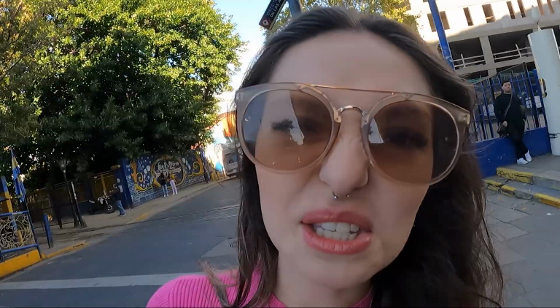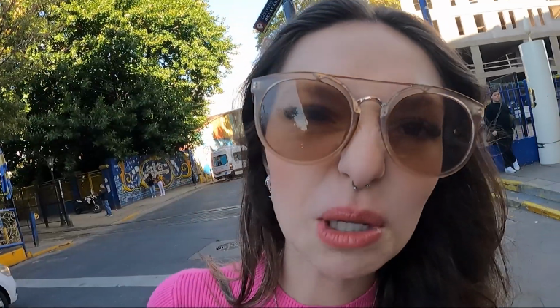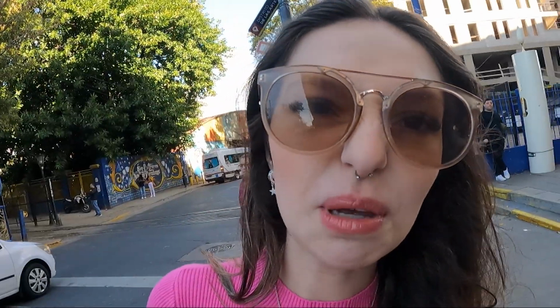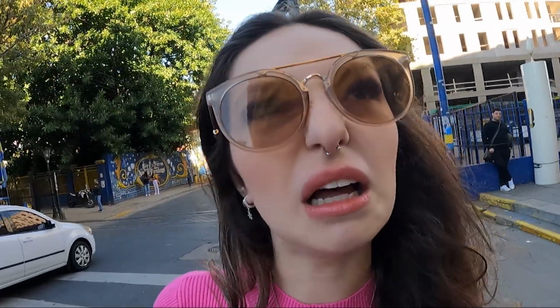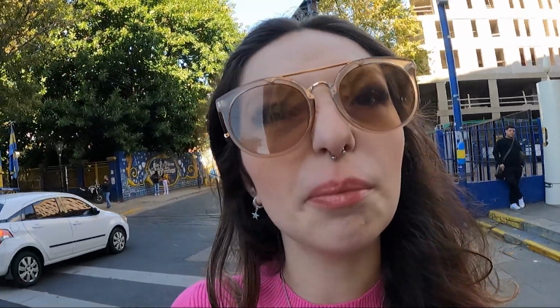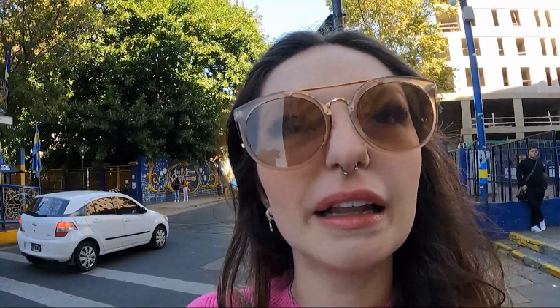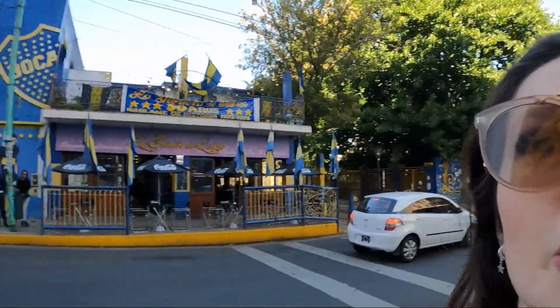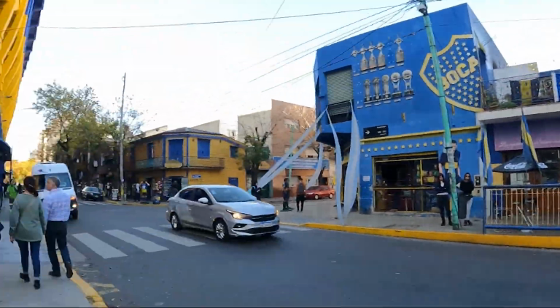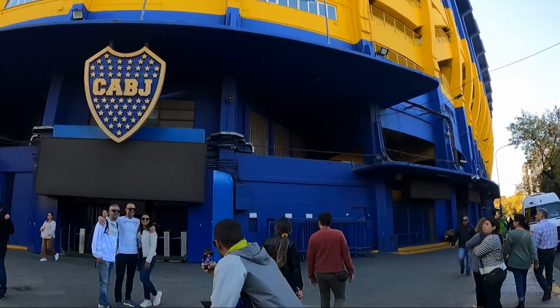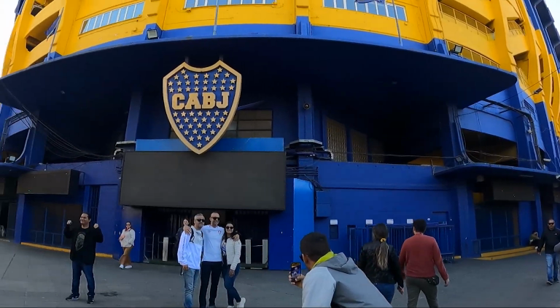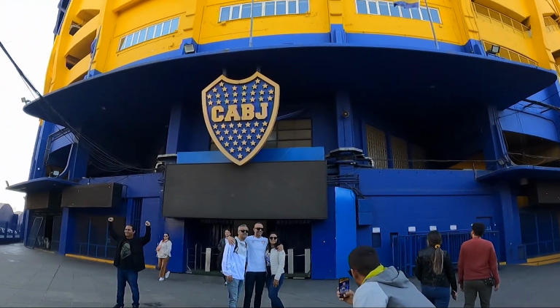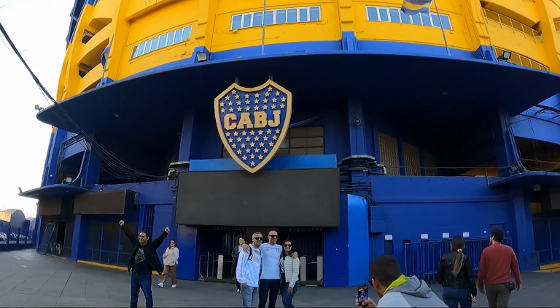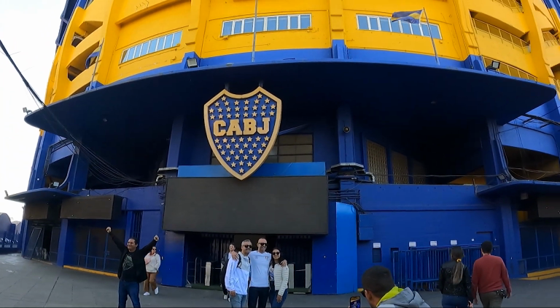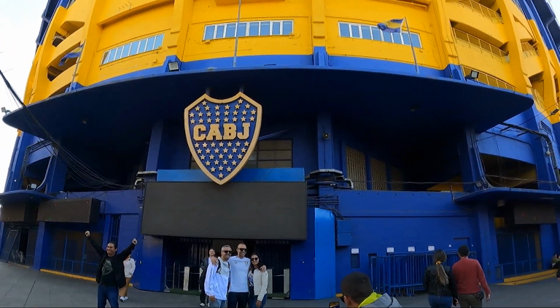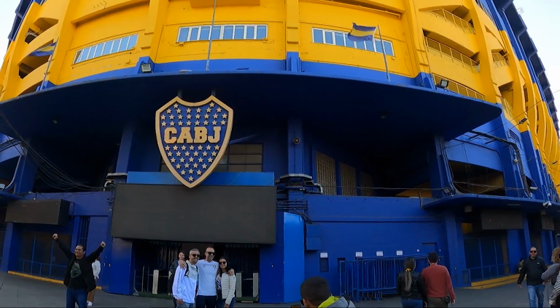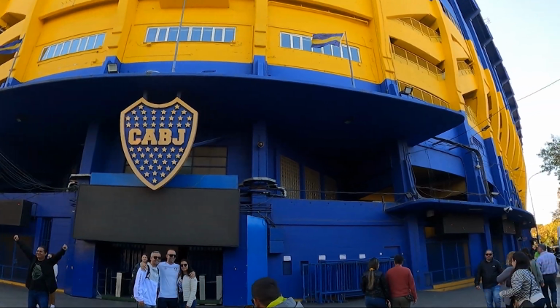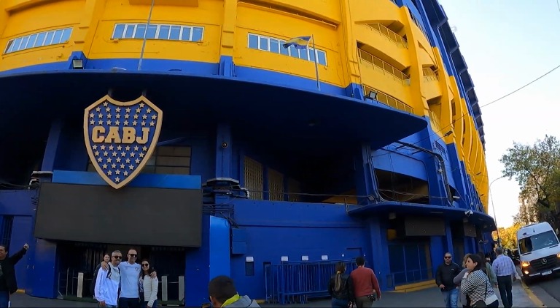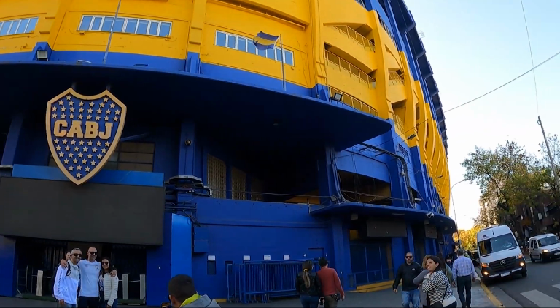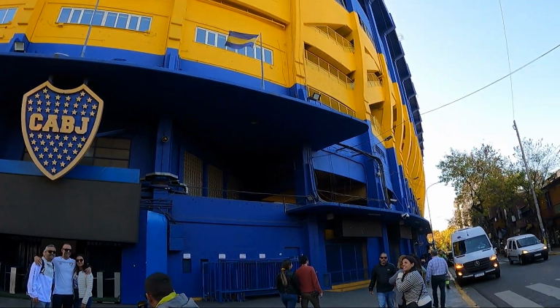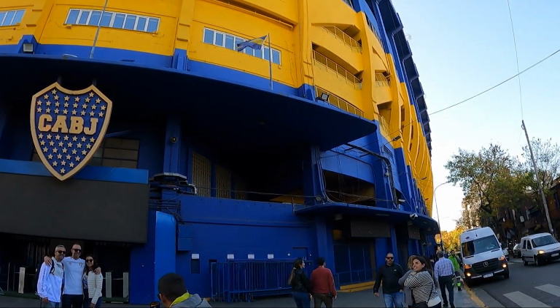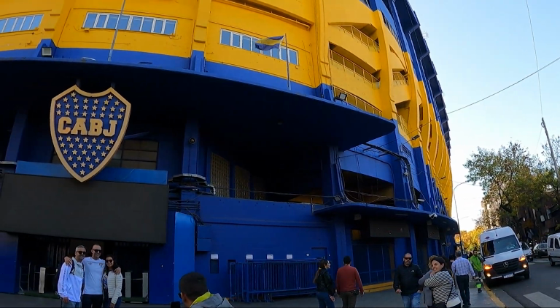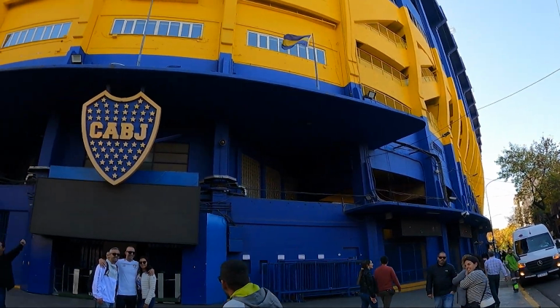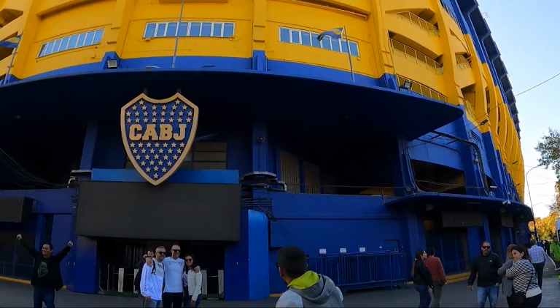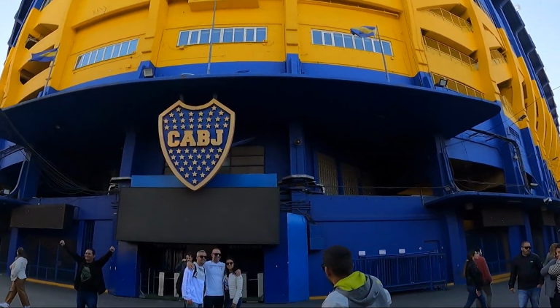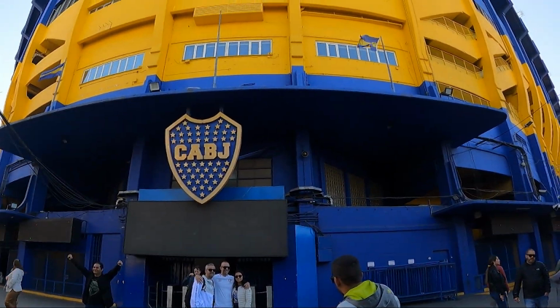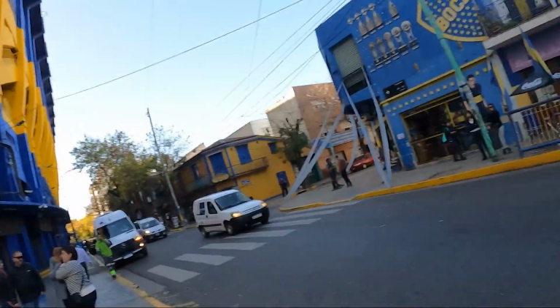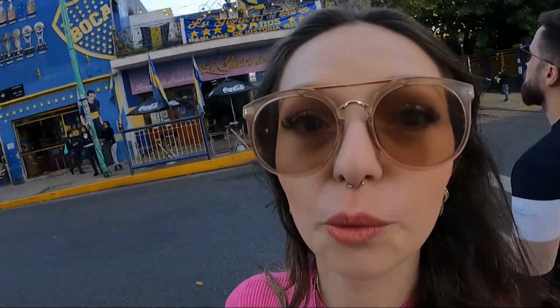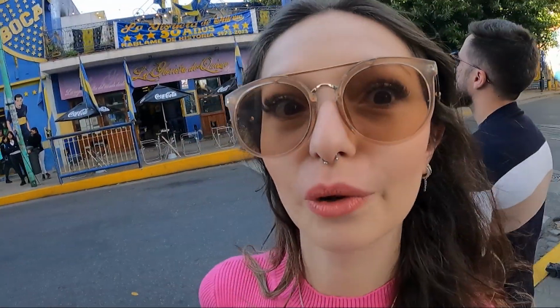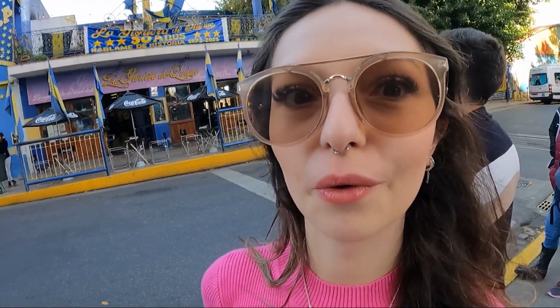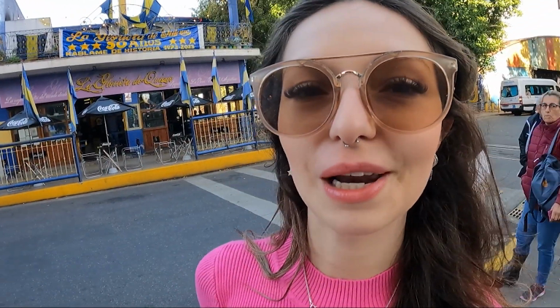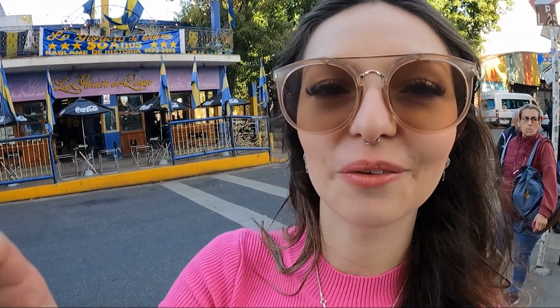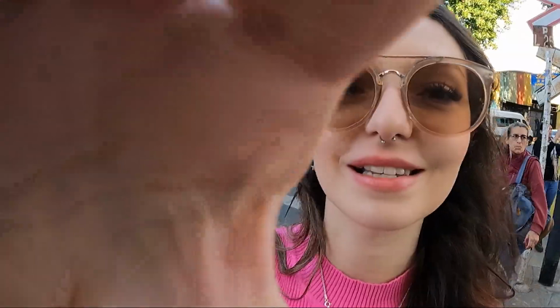Honestly, just the museum isn't really worth it for me — I'd prefer to see the interior of the stadium if I were going to pay. But it's still the main tourist point here in La Boca and worth seeing from outside.